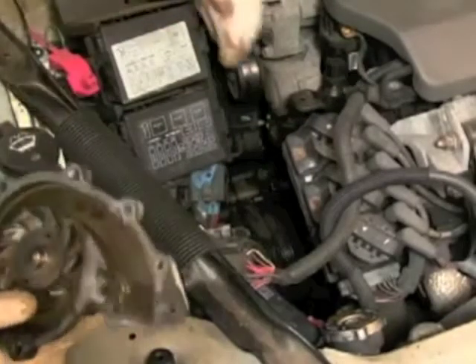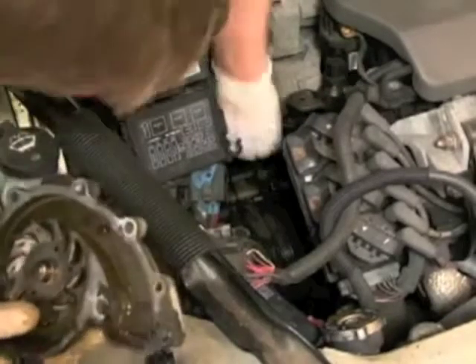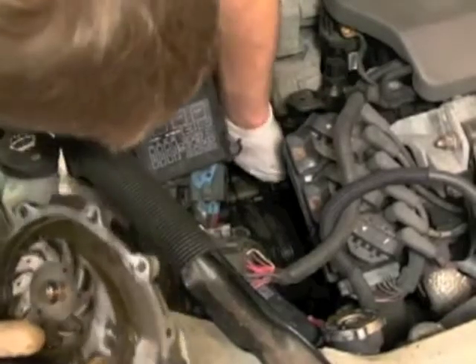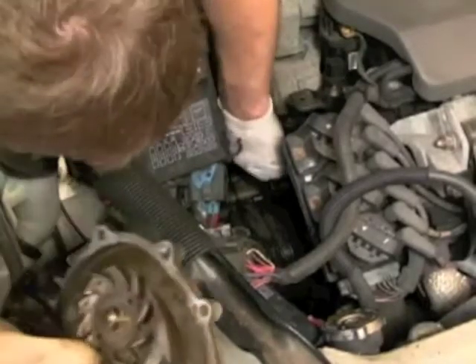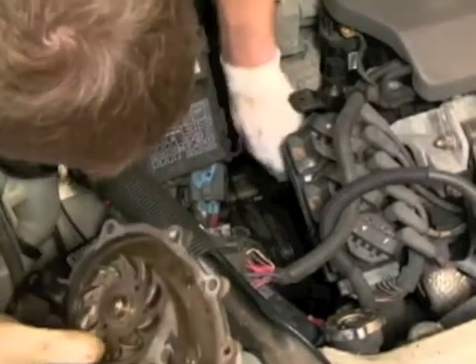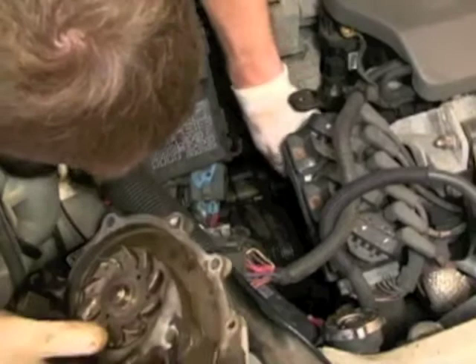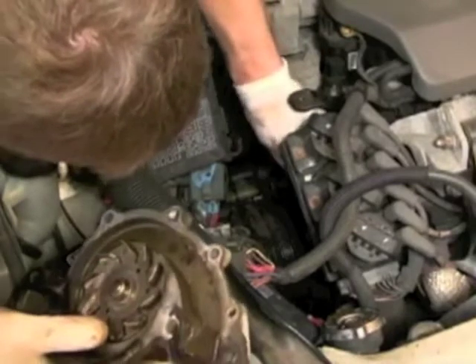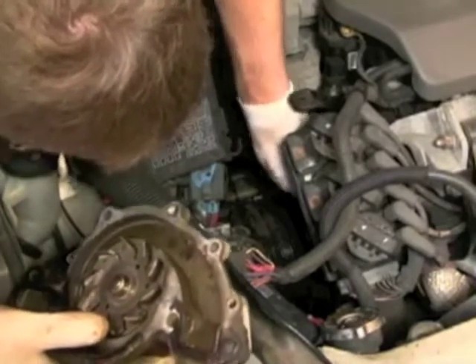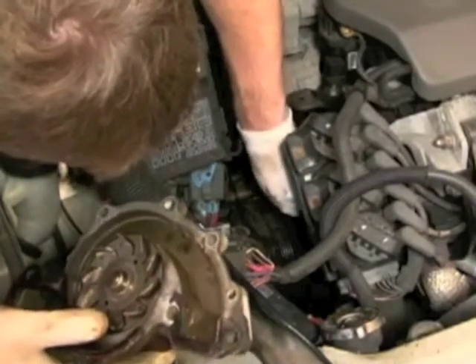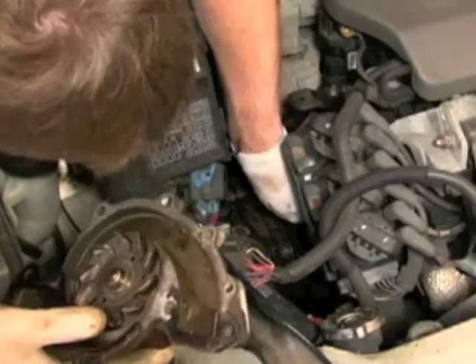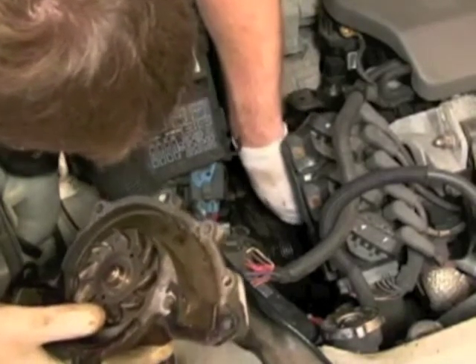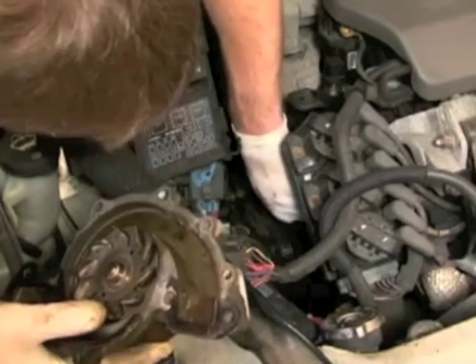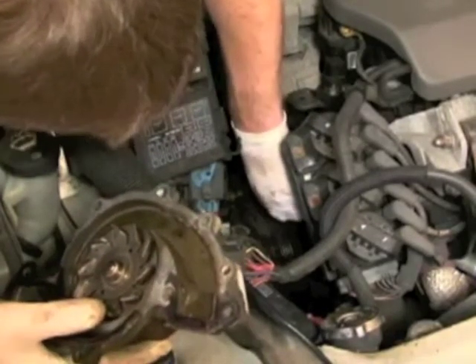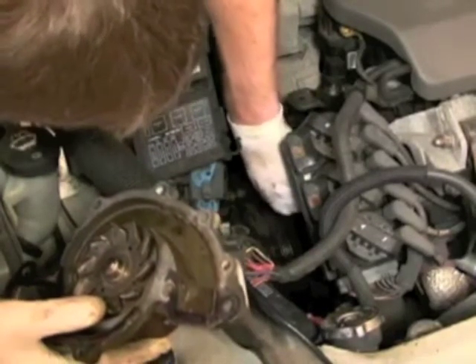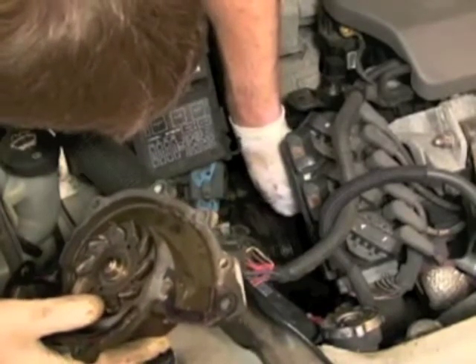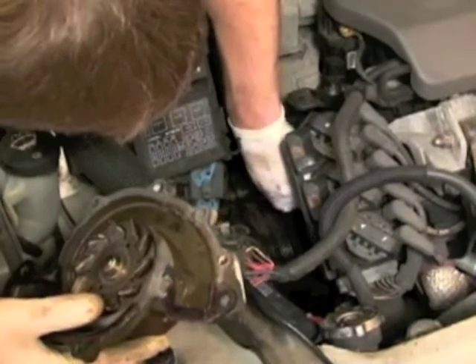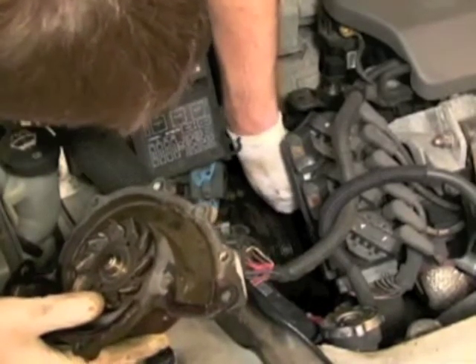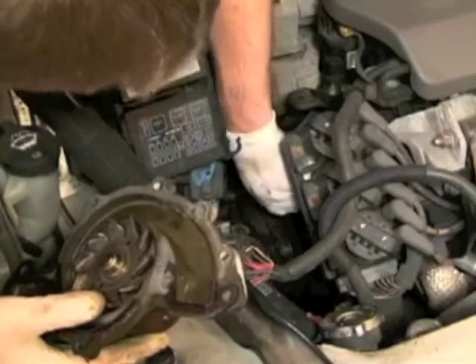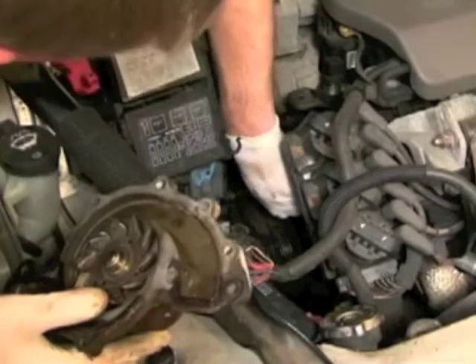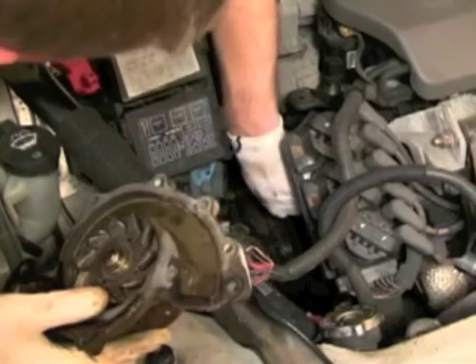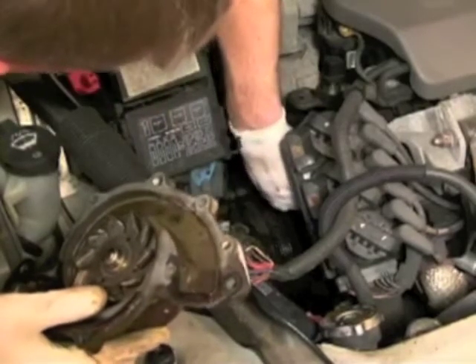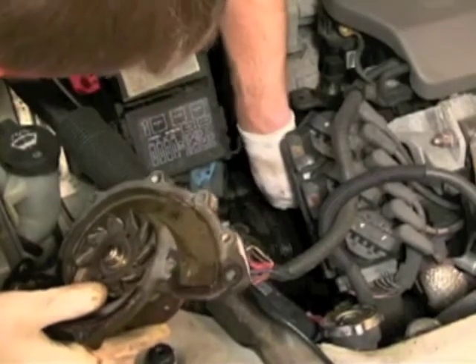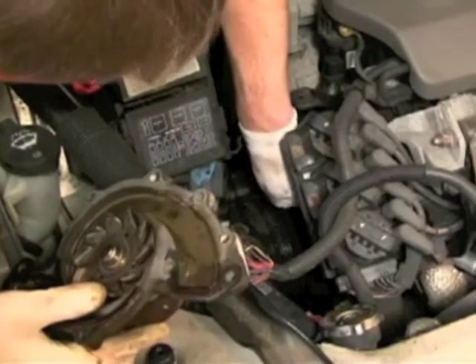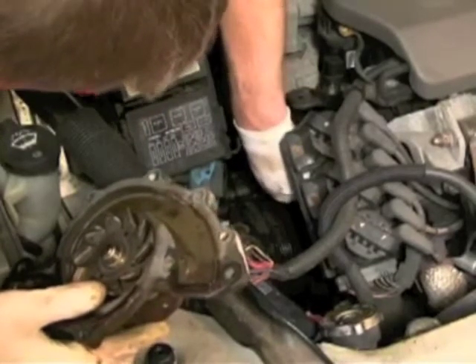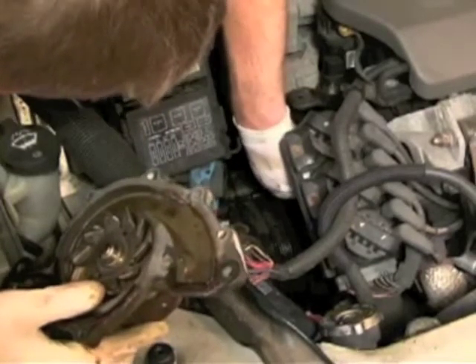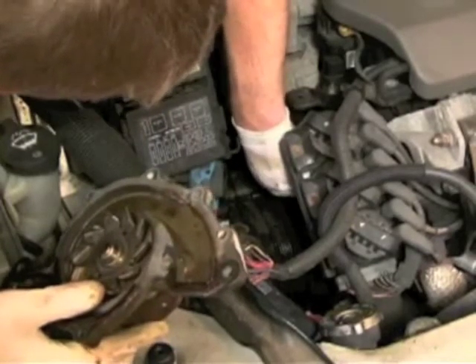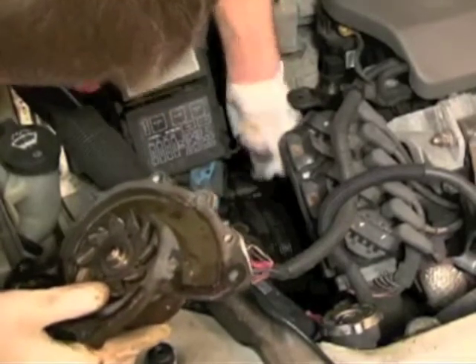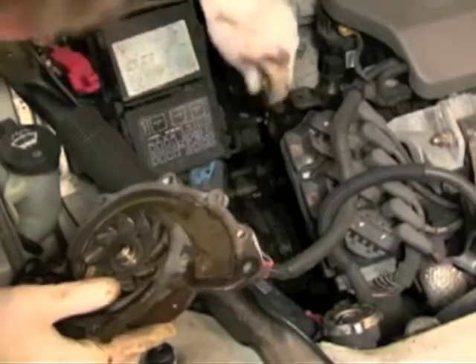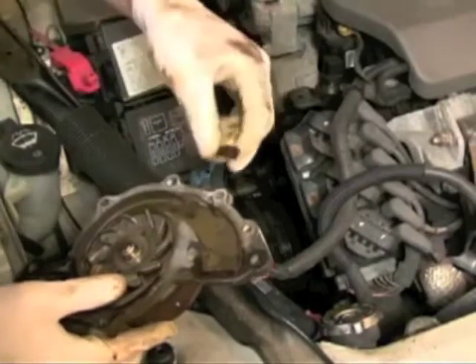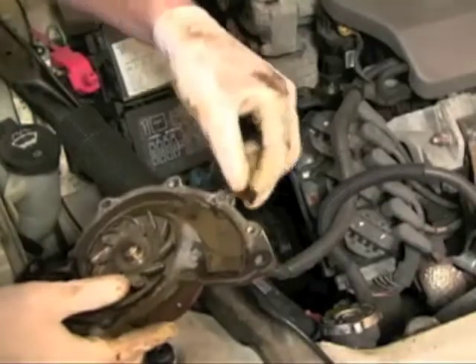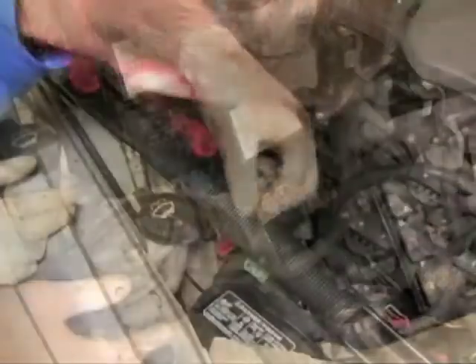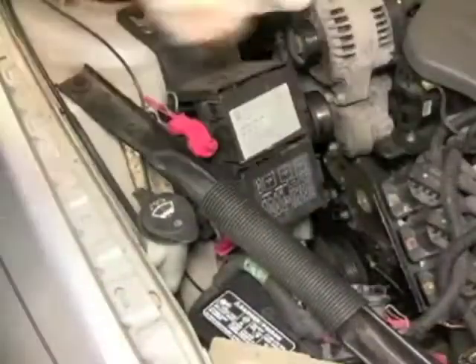The doctor is cleaning up the area to make sure there aren't little bits of different things you don't want to leave in there. It looks like he feels something. Yes — it's a little lump of coal.